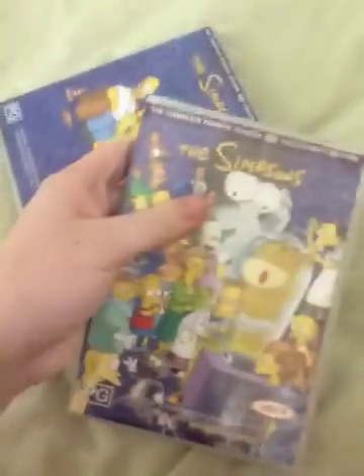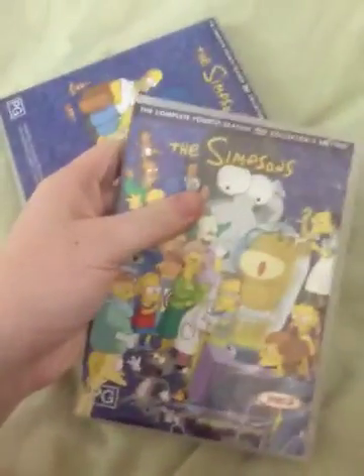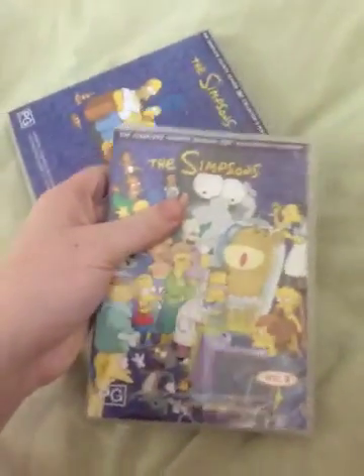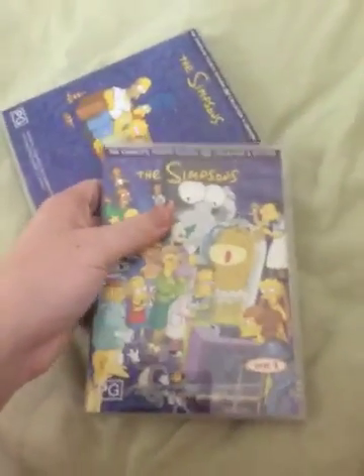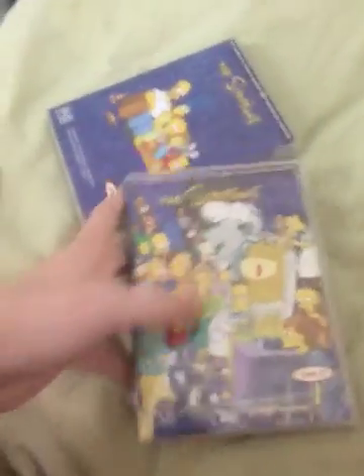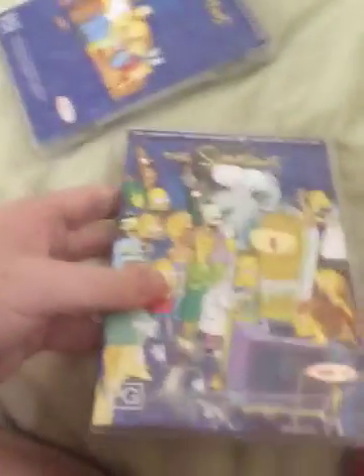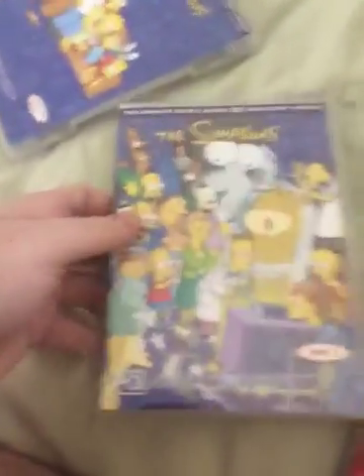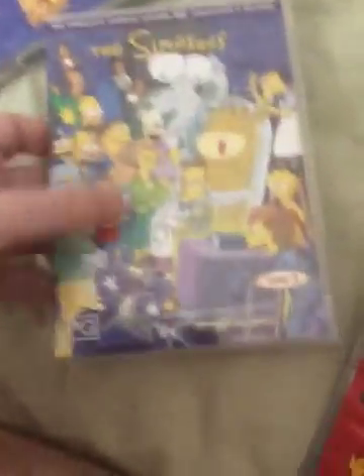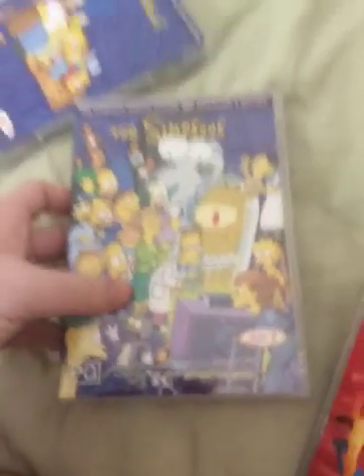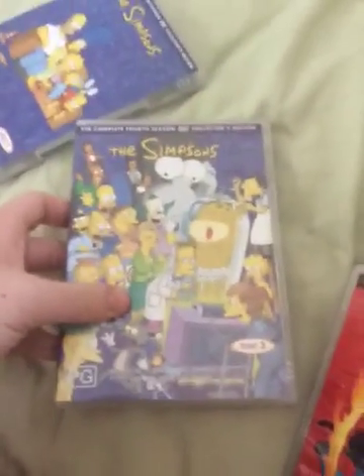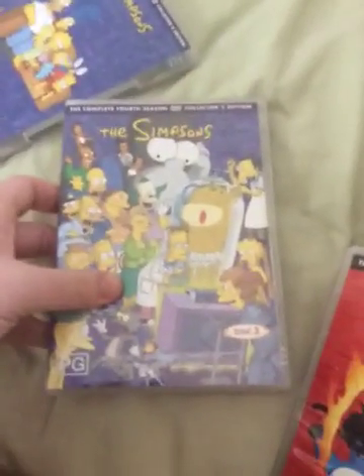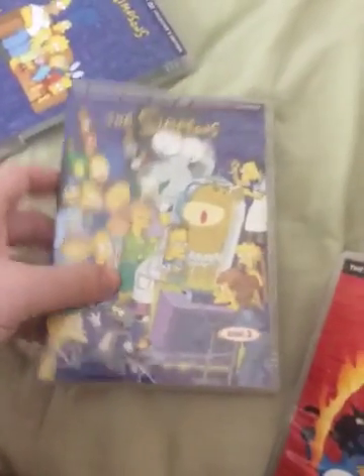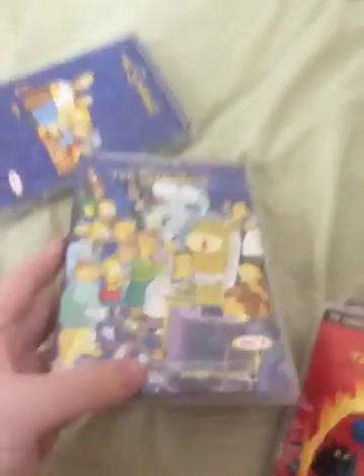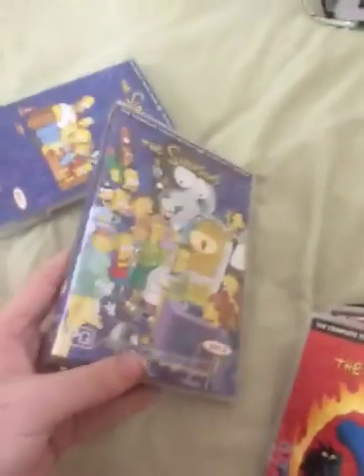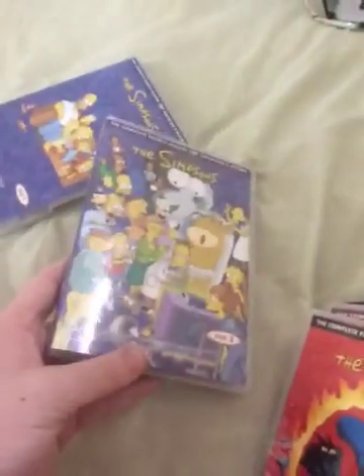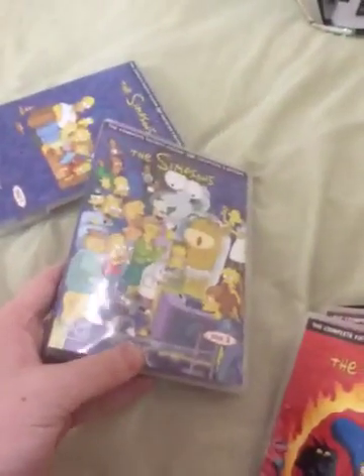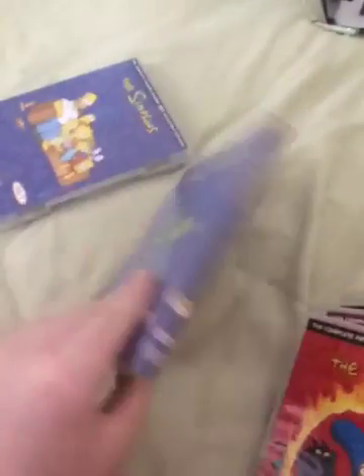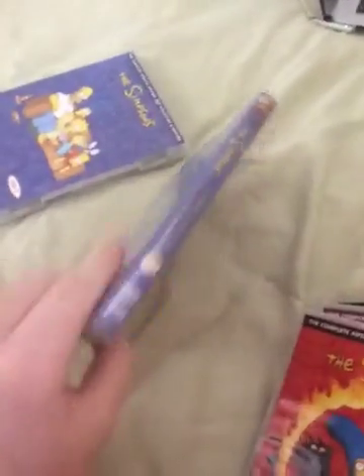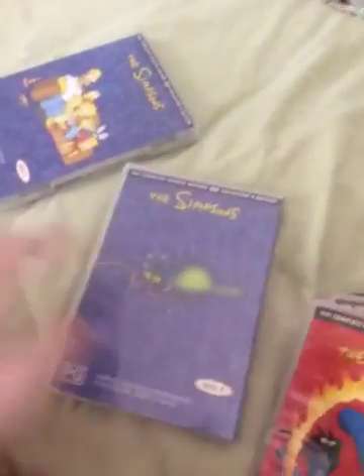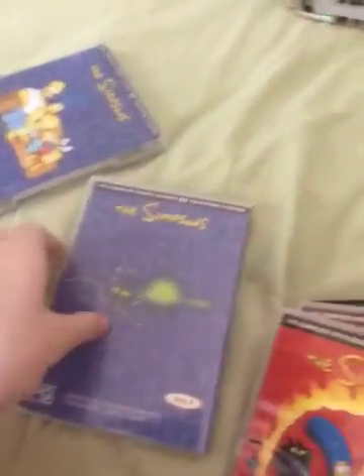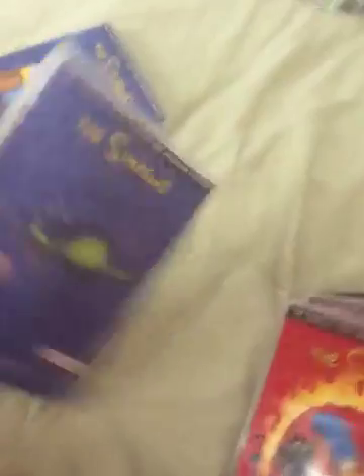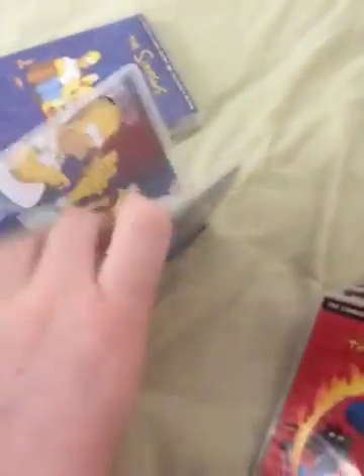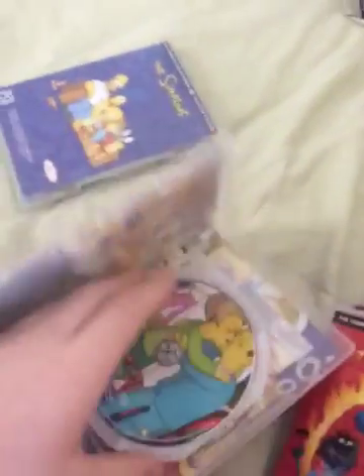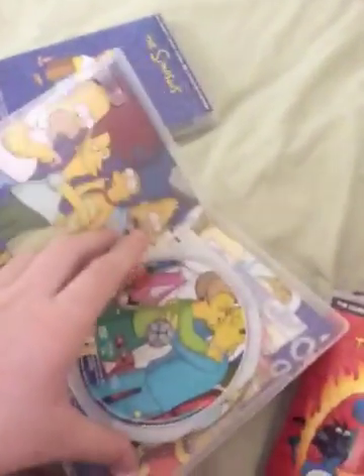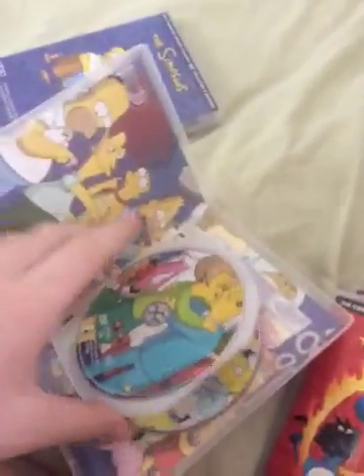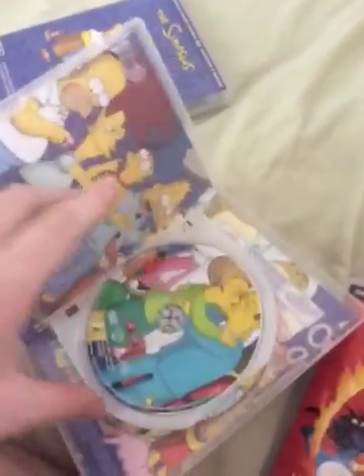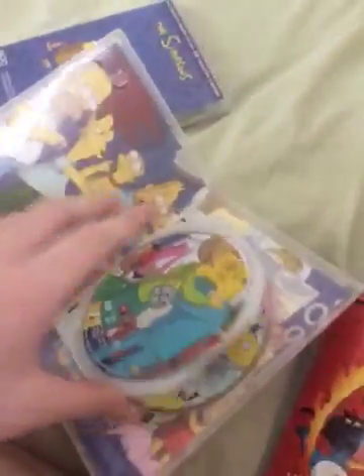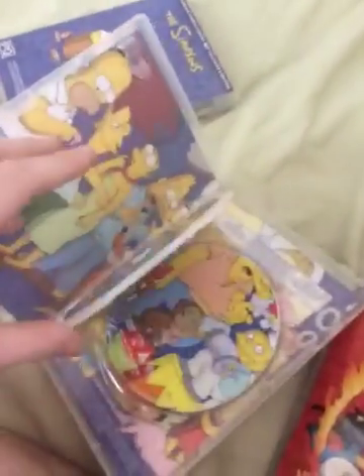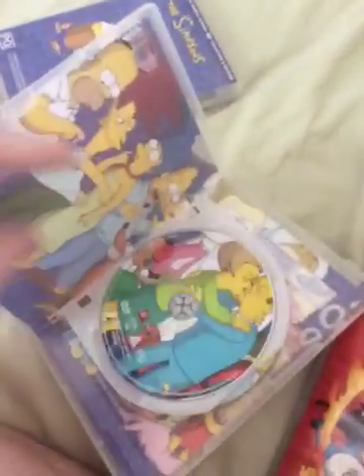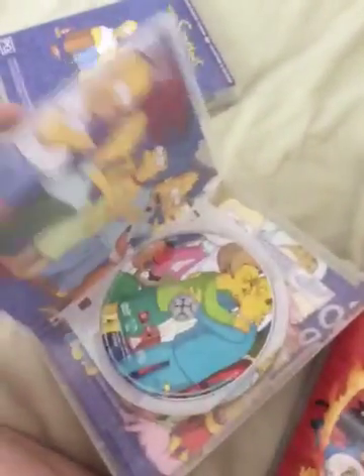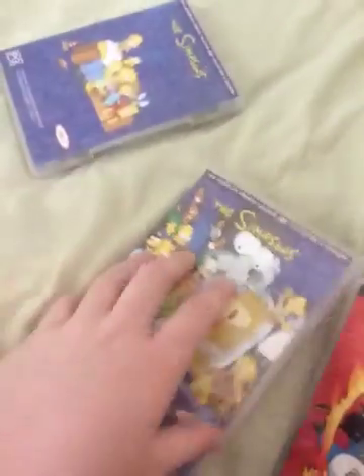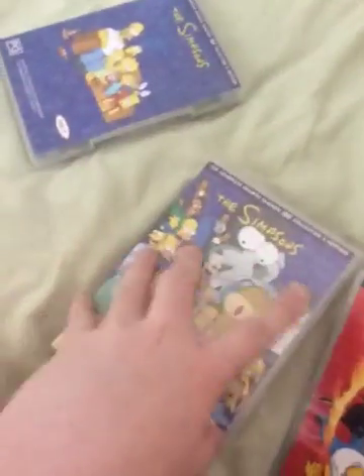Next up is Simpsons Complete Series 4, Discs 3 and 4. It's PG. Here's the front, and the back. Discs 3 and 4. Inside shows the Simpsons characters.